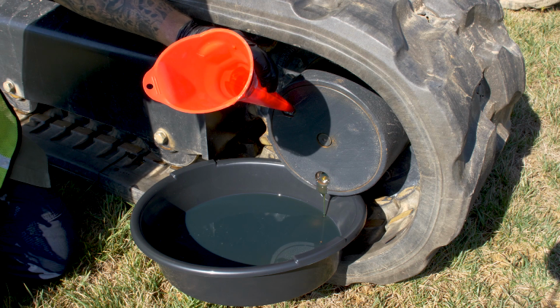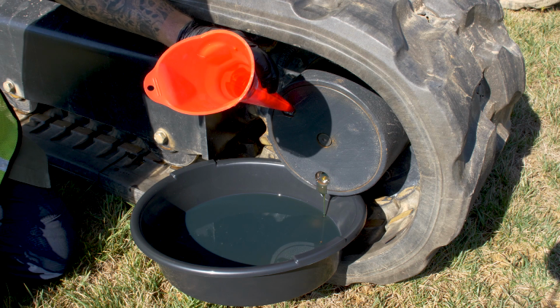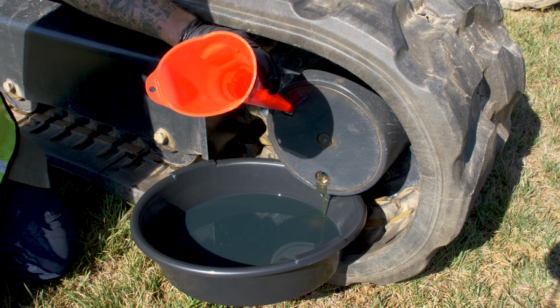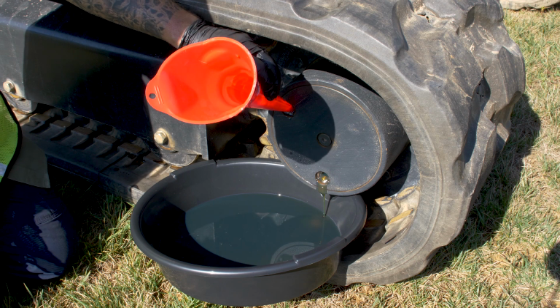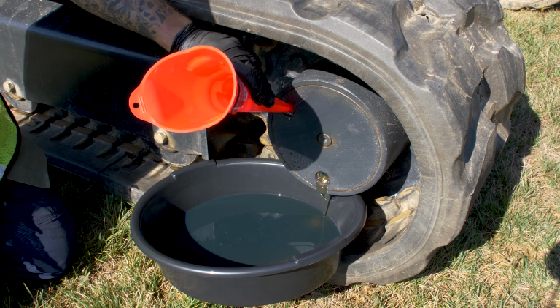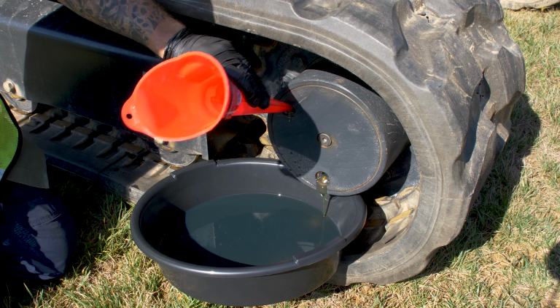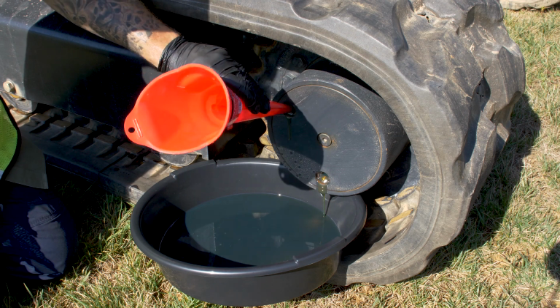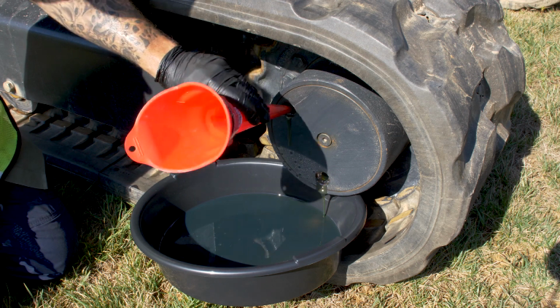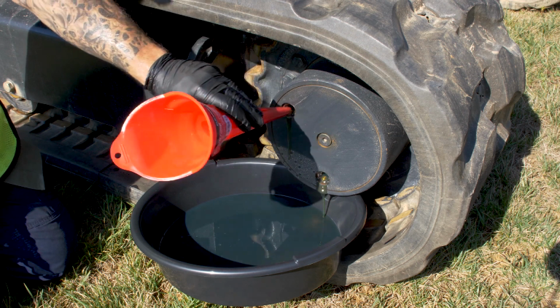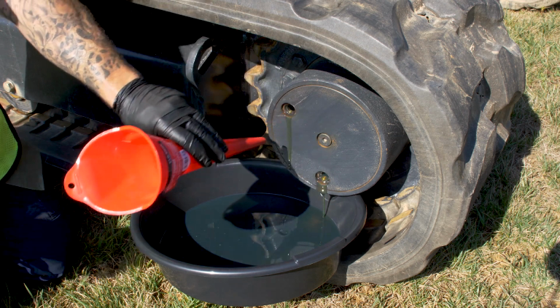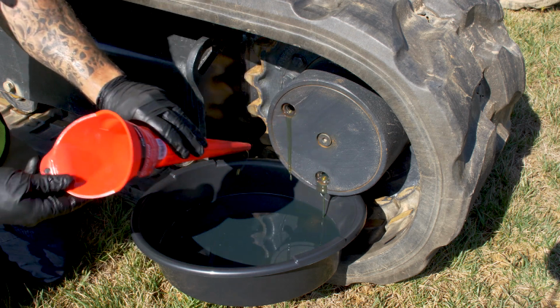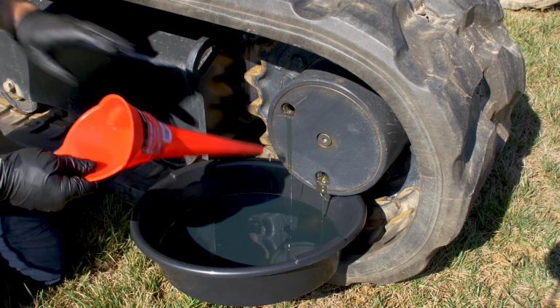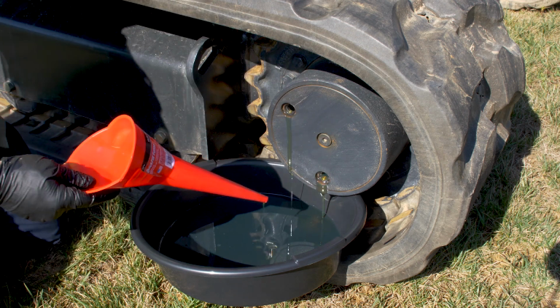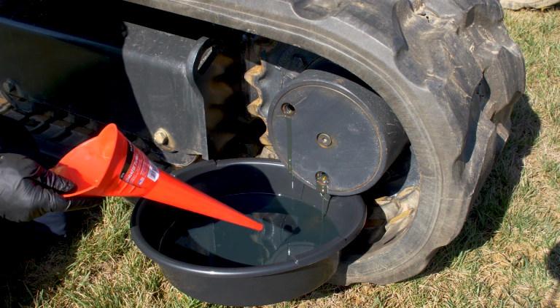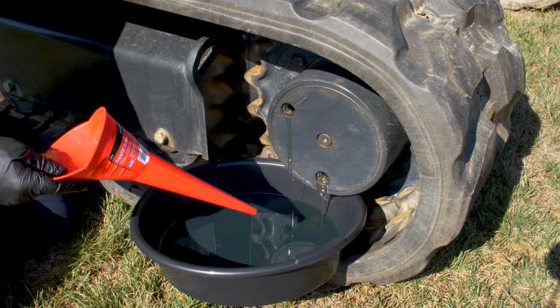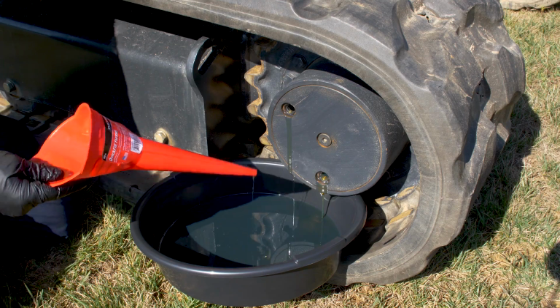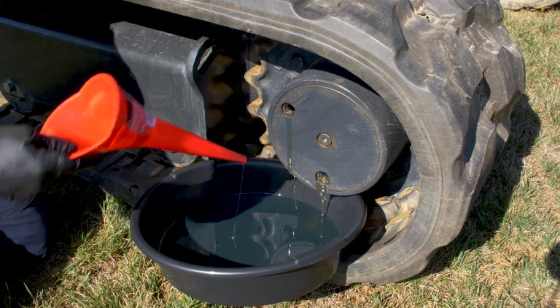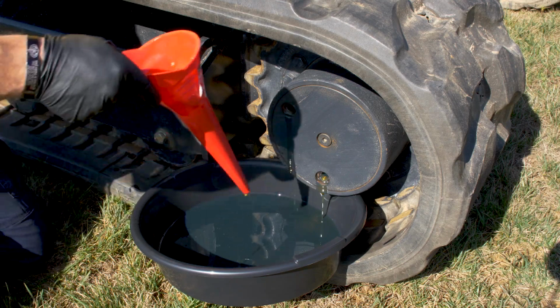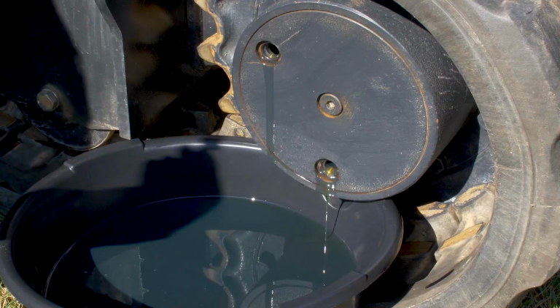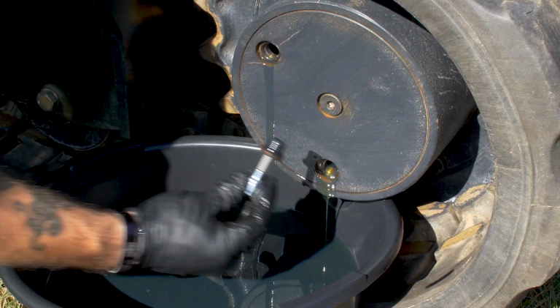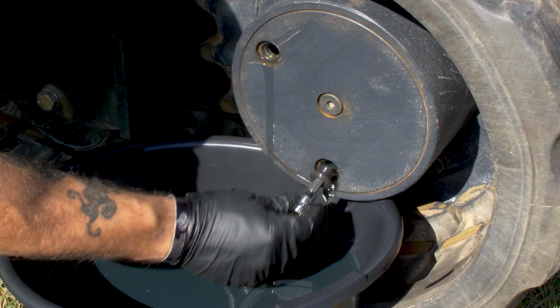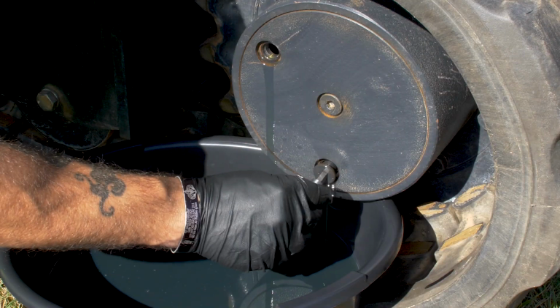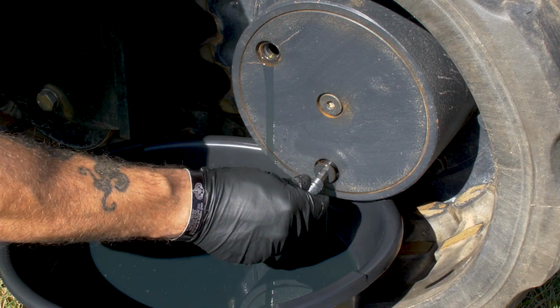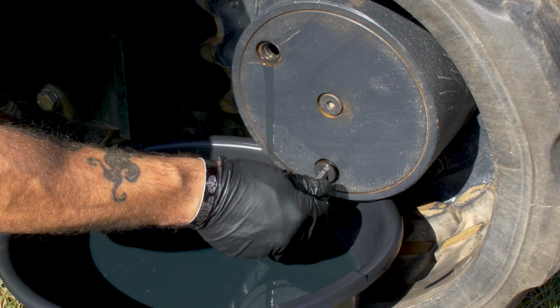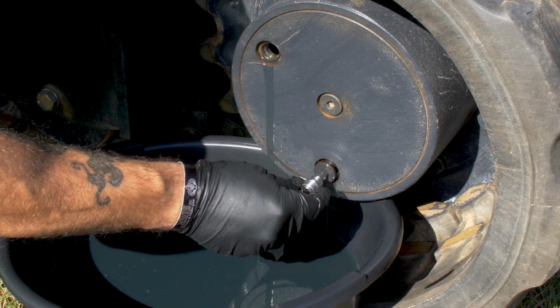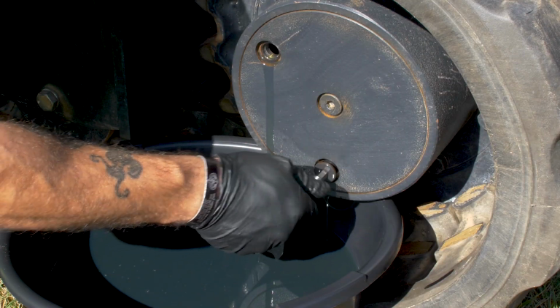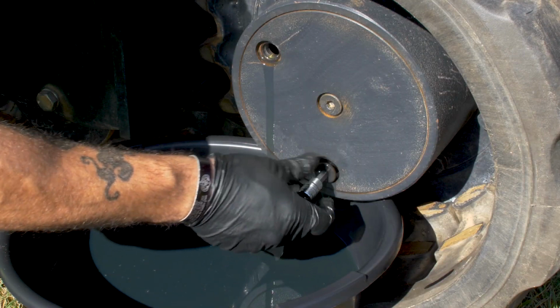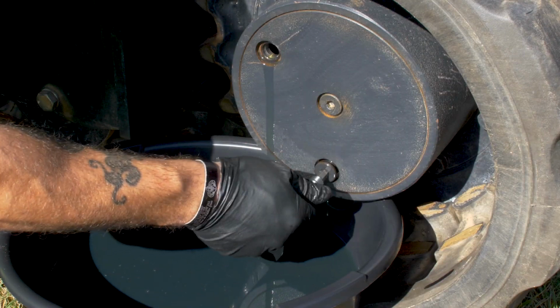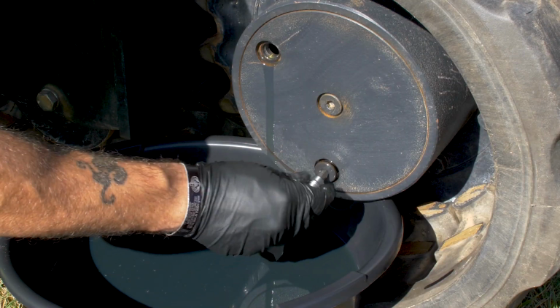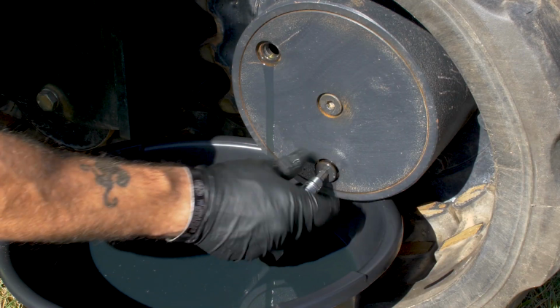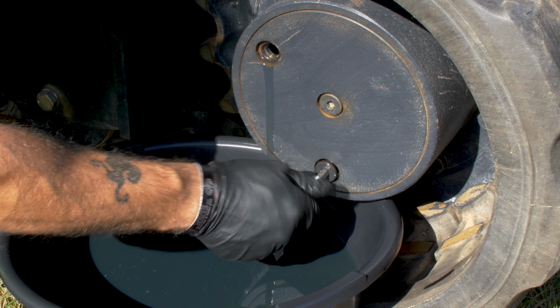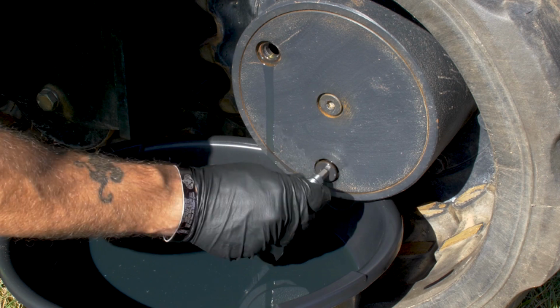As you can see it's coming out the bottom there, so that lets me know that it has flushed all the old oil out. So what we'll do now is go ahead and put our drain plug back in and get ready to fill our travel motor.